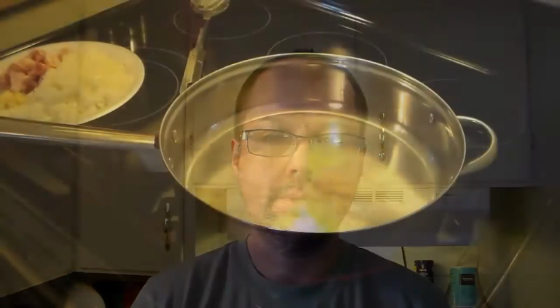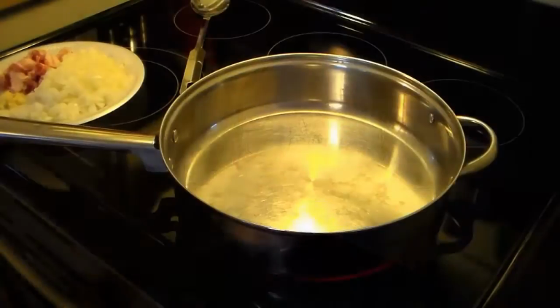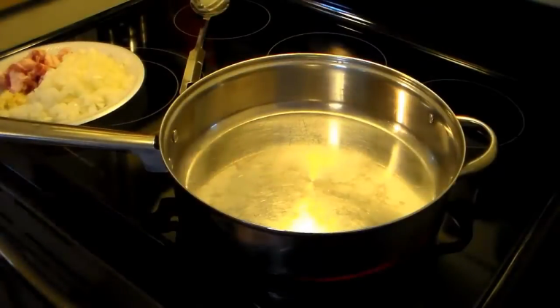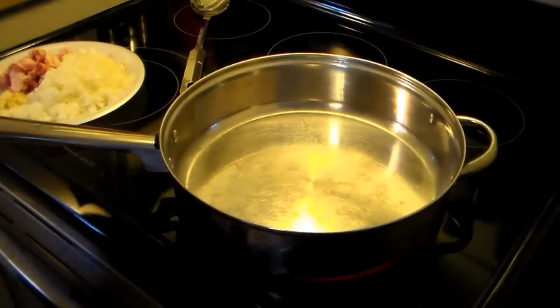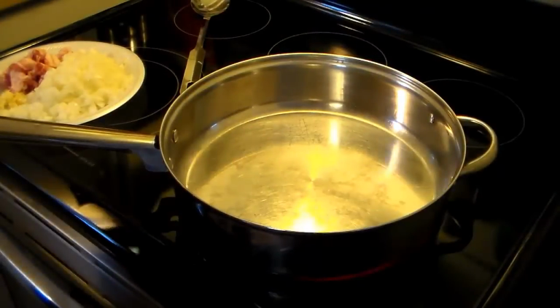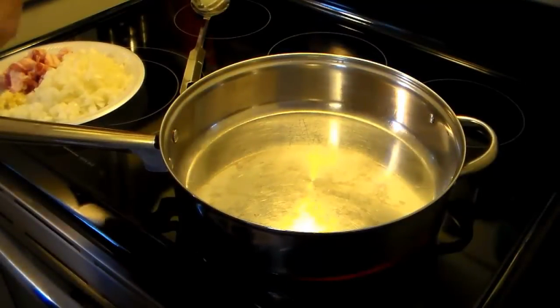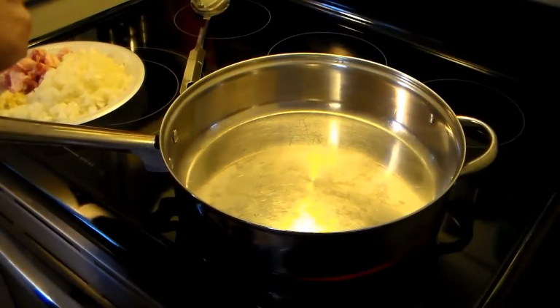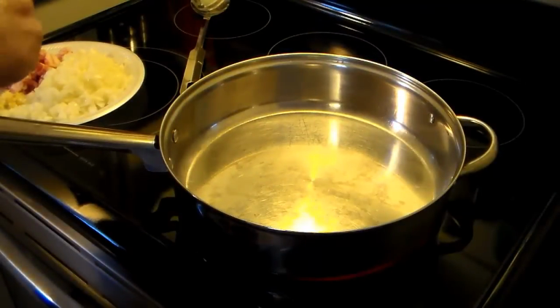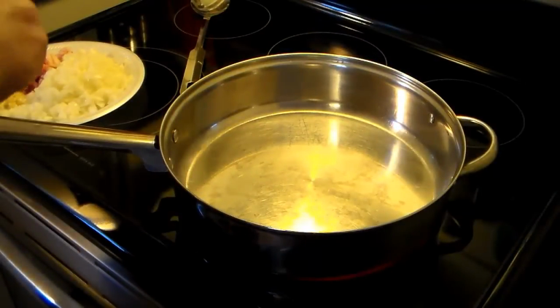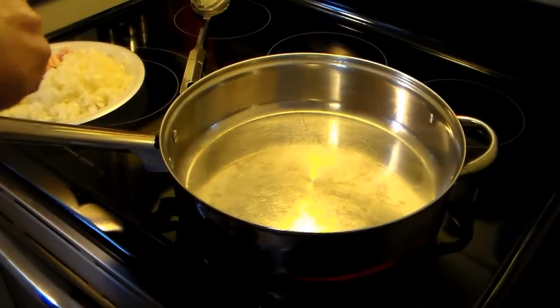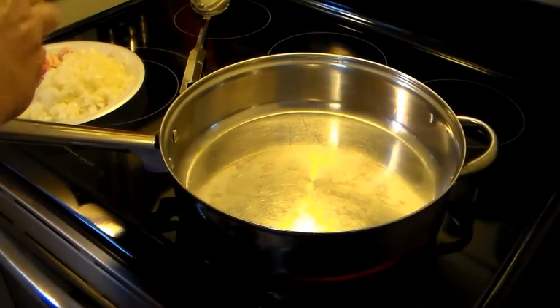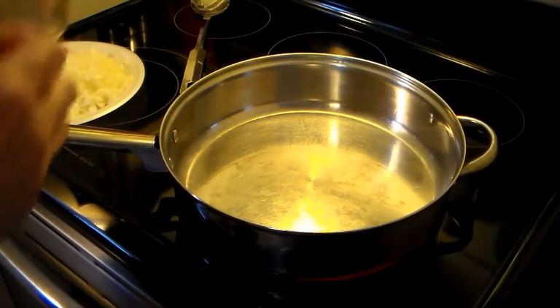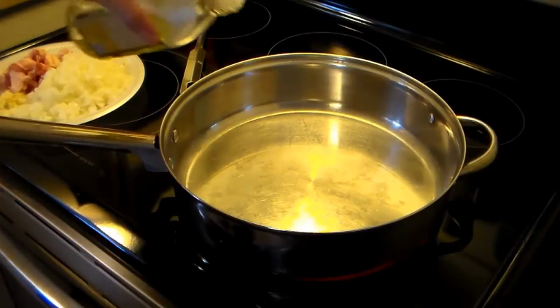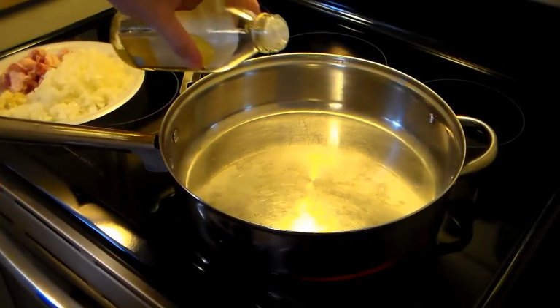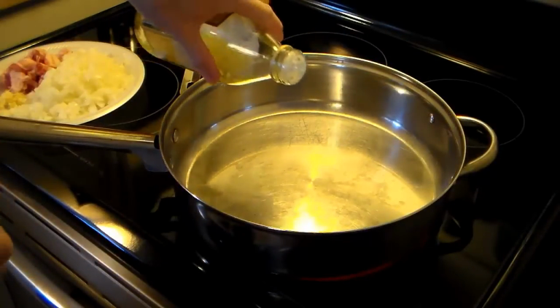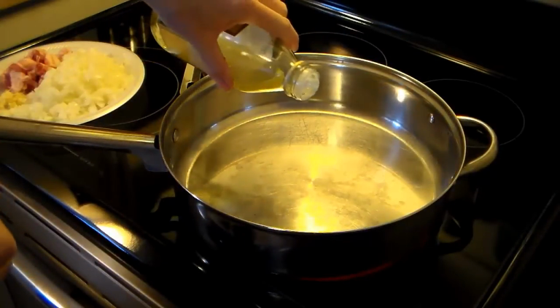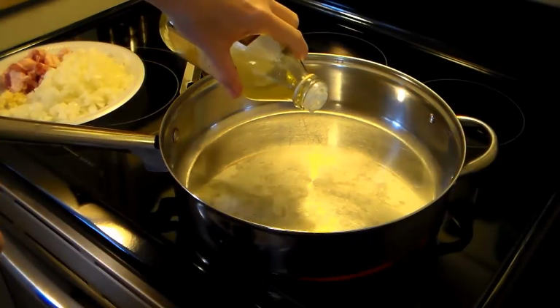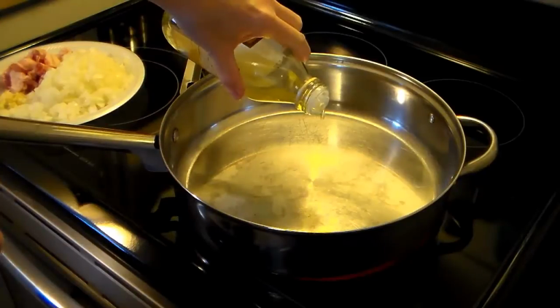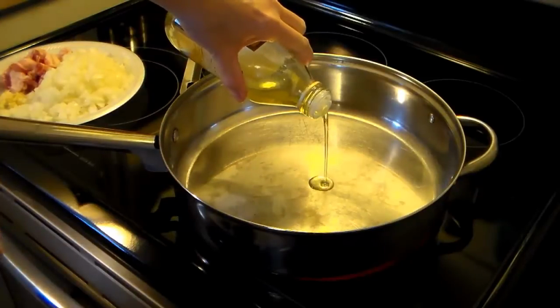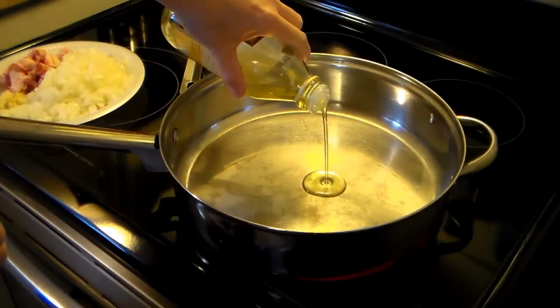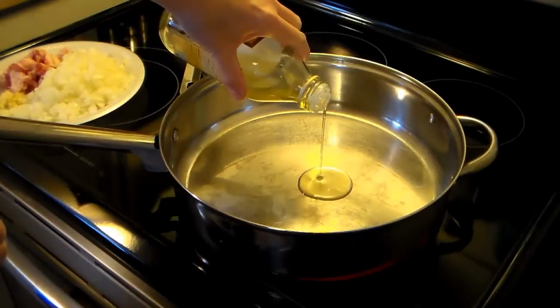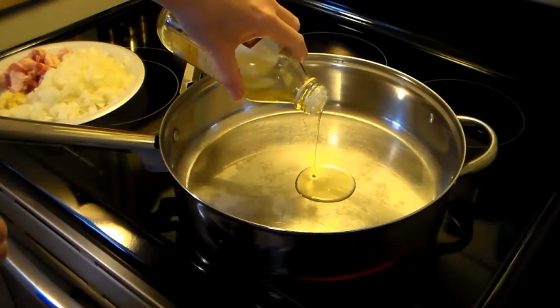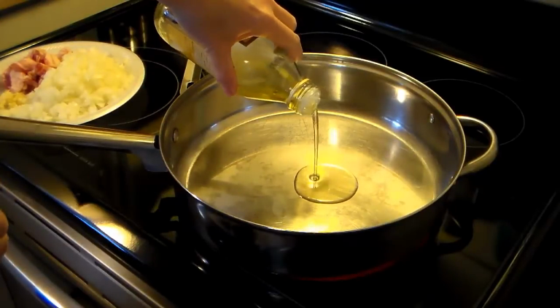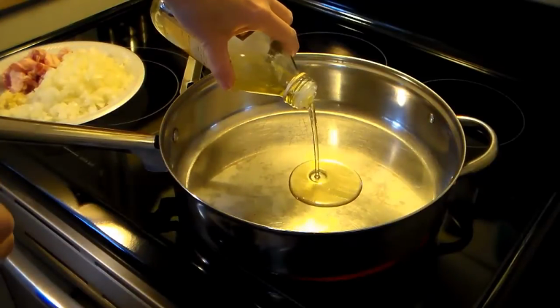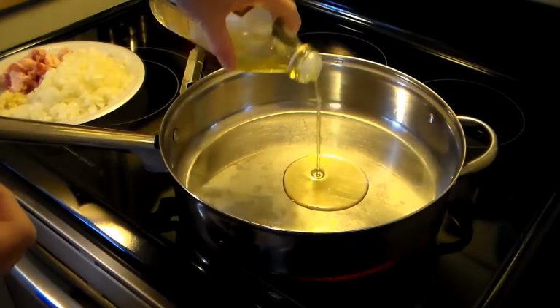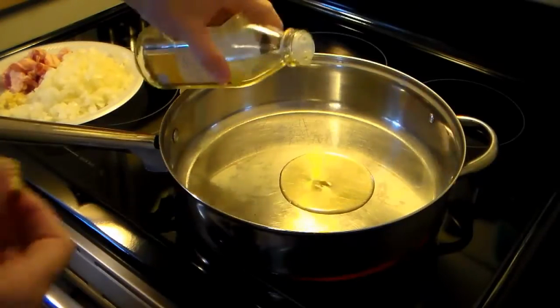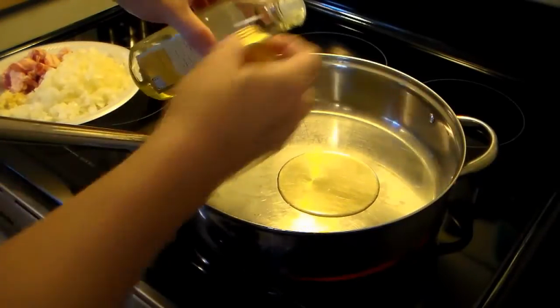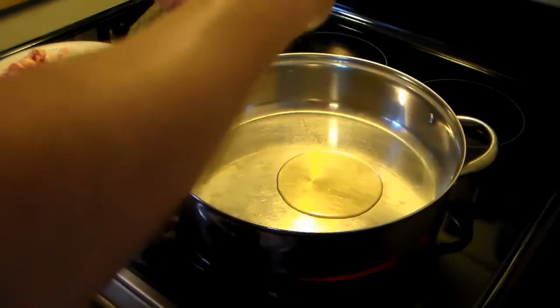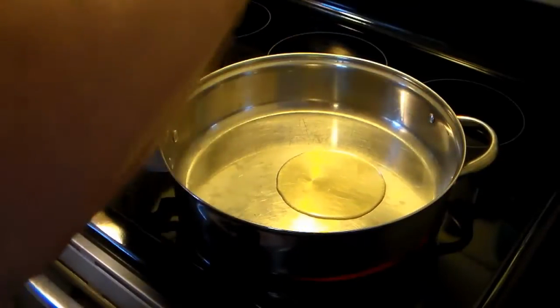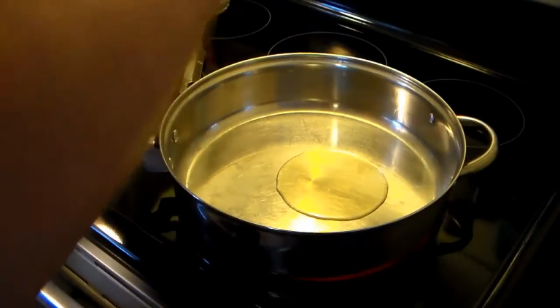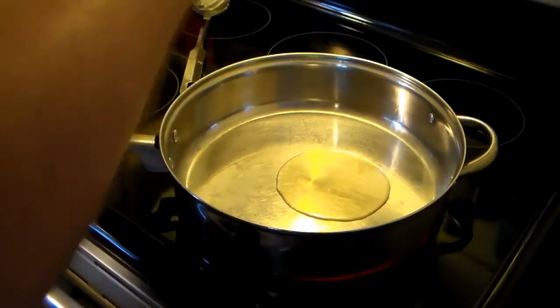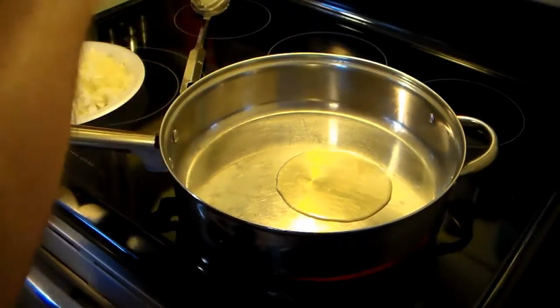I'm starting out here on my large skillet and now that's heating up, I'm going to put about two tablespoons of olive oil in here. Get that nice and hot.